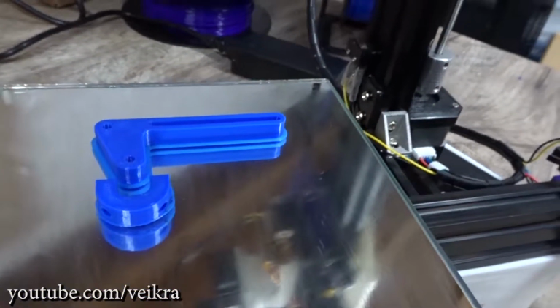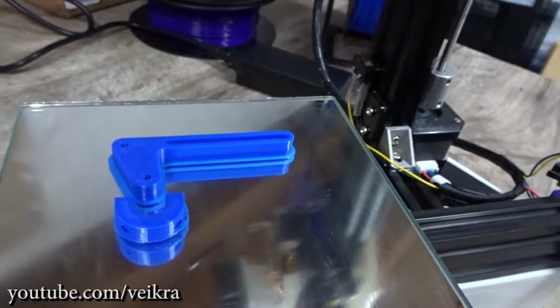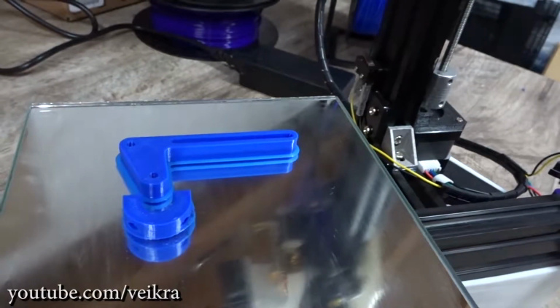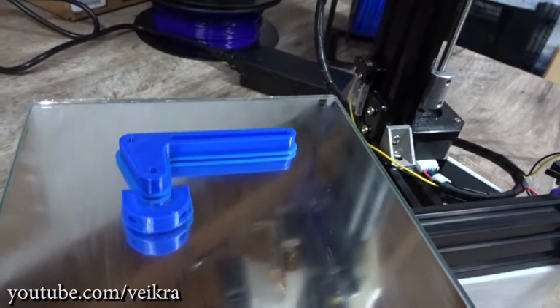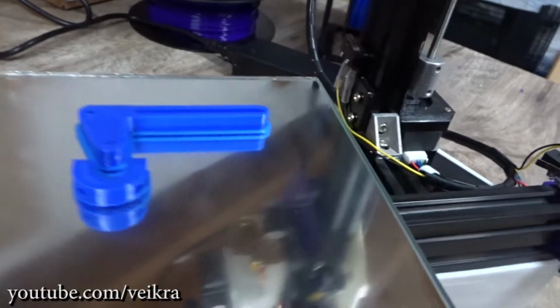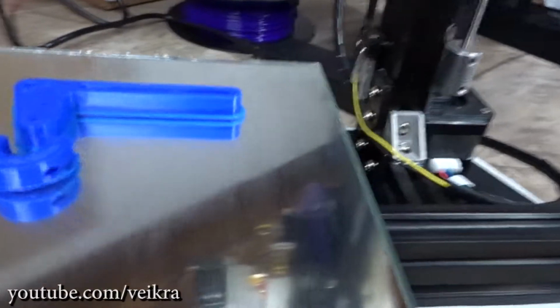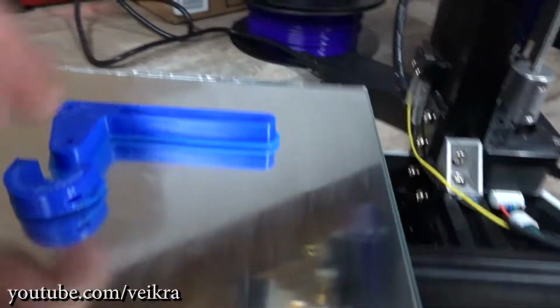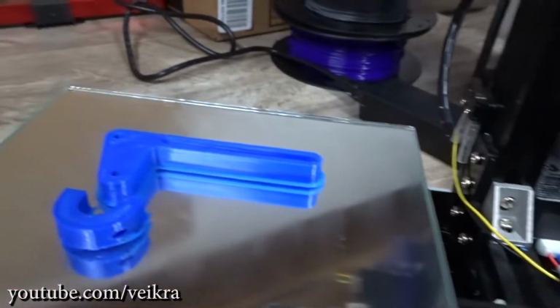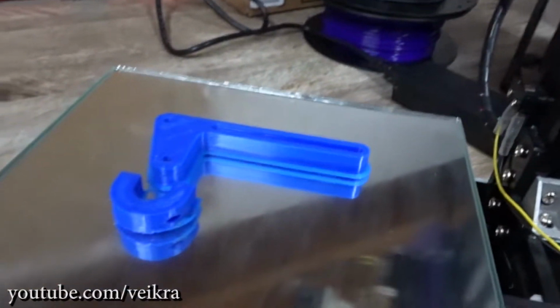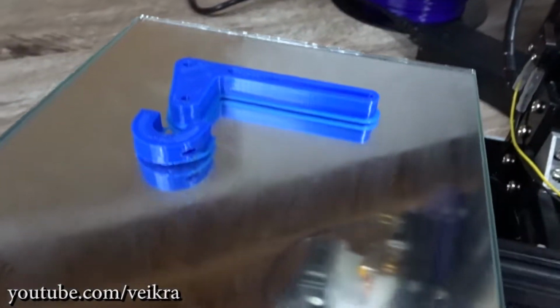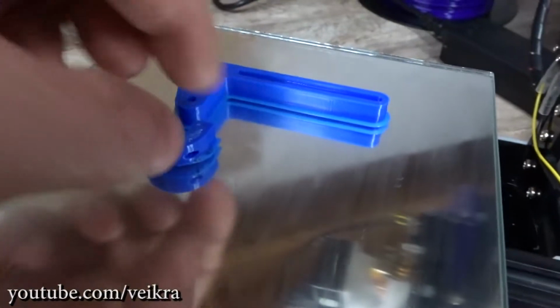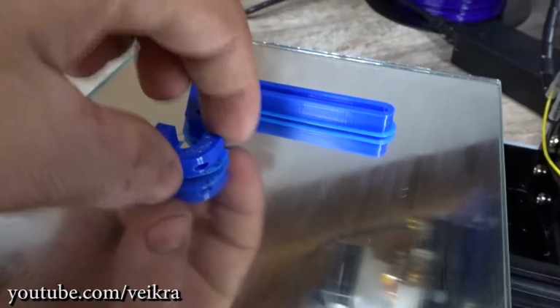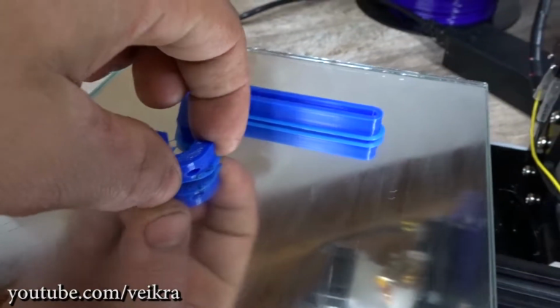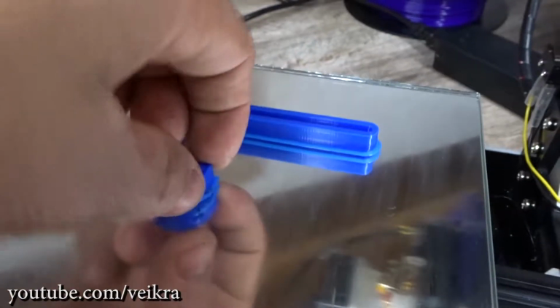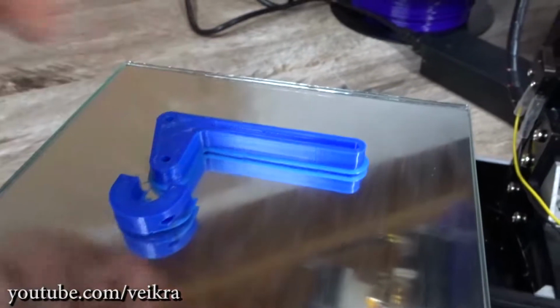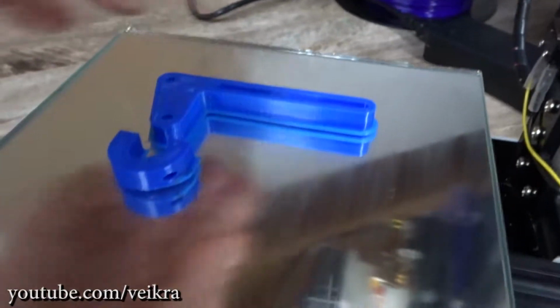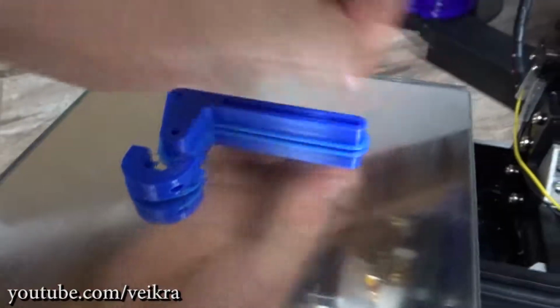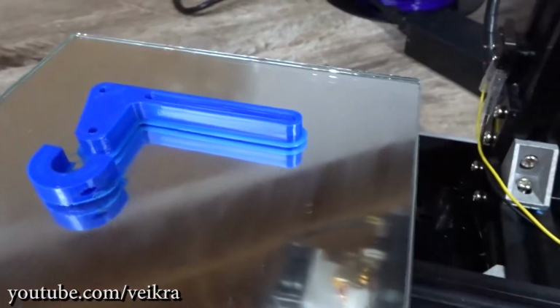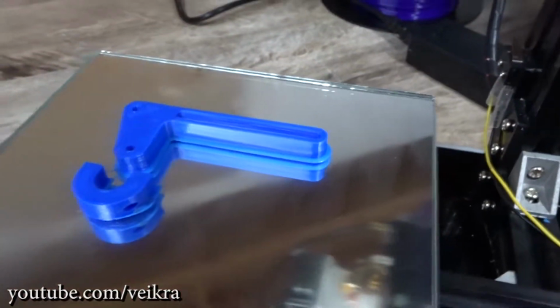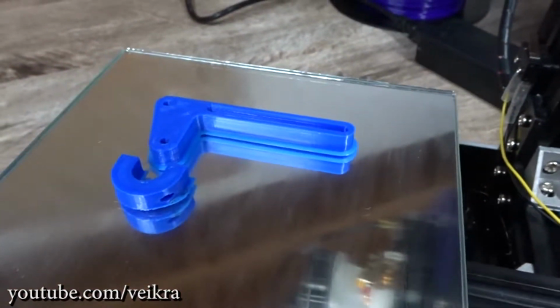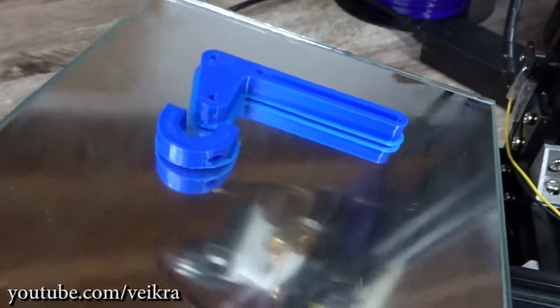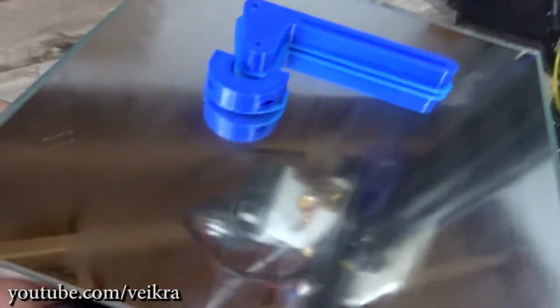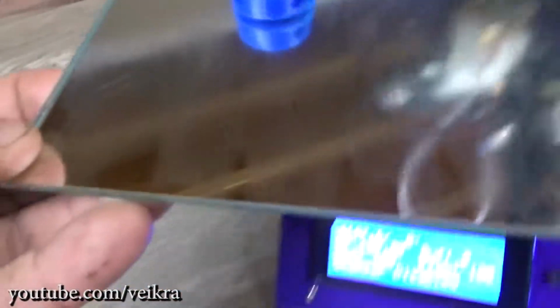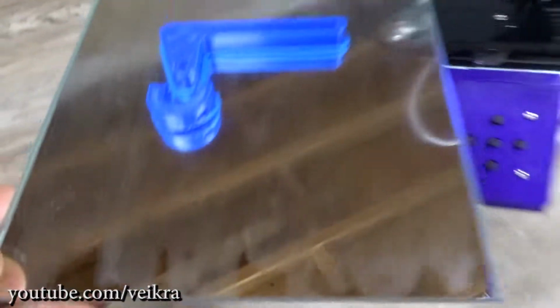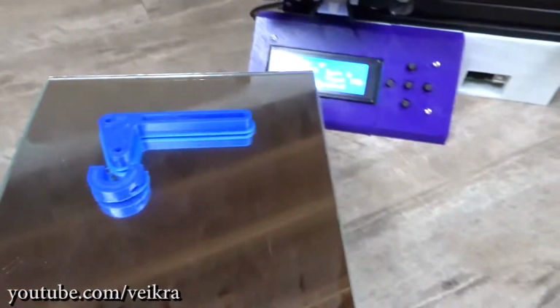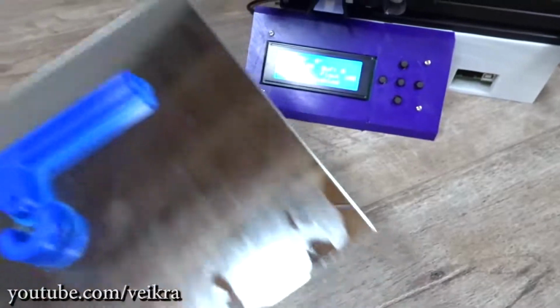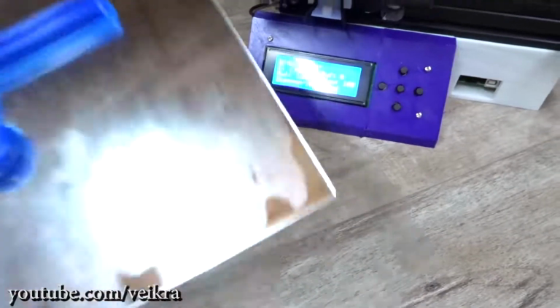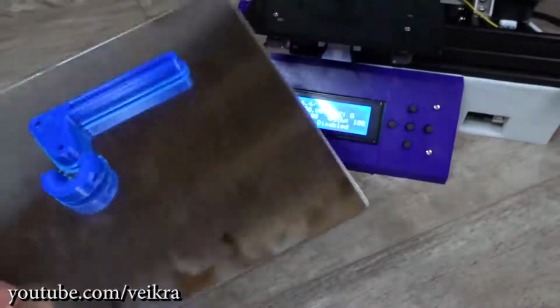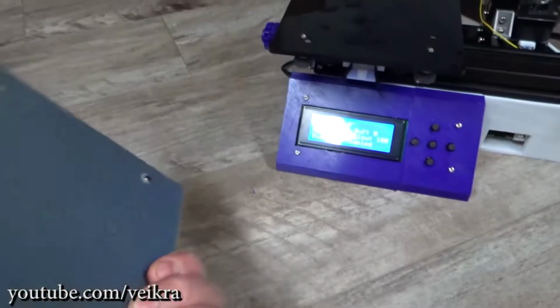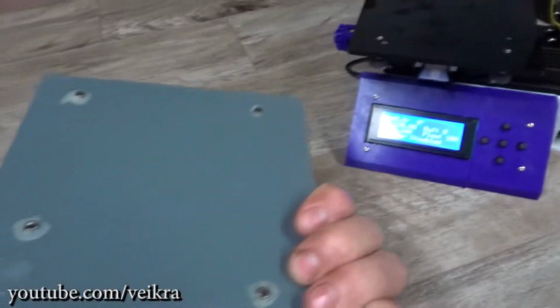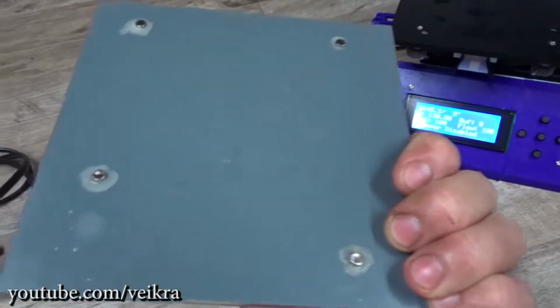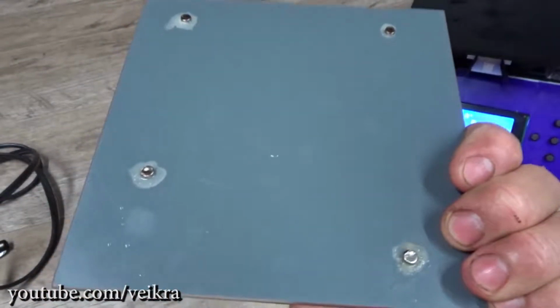The quality is pretty damn good. There are always a few things — retraction is not perfect — but otherwise it works great. I also have a magnetic bed plate.